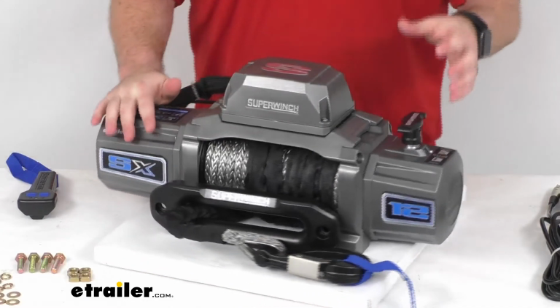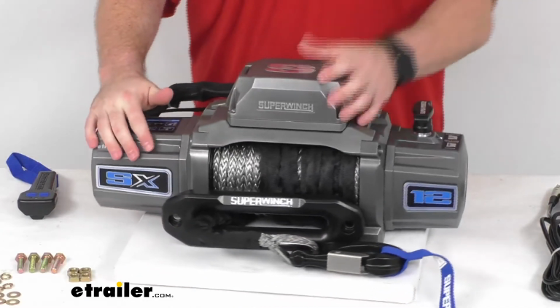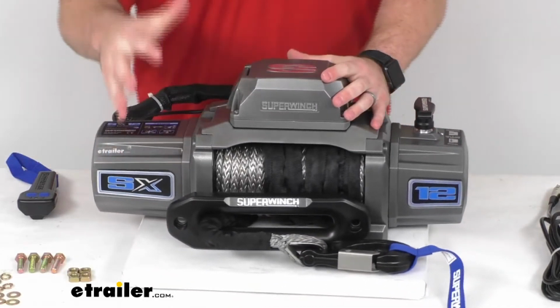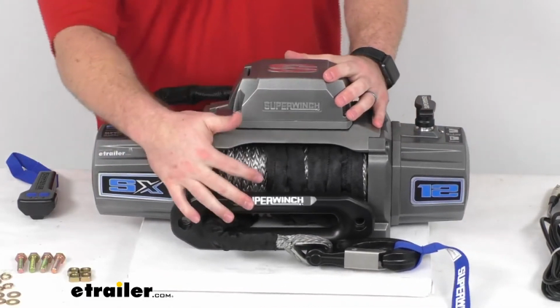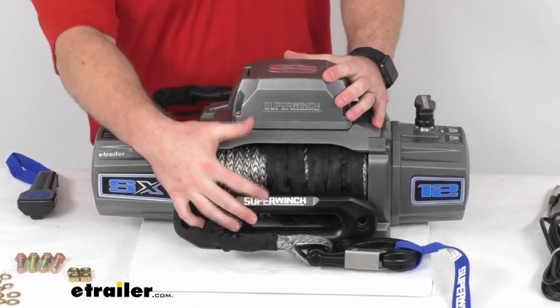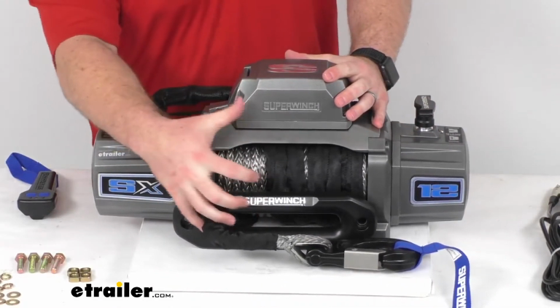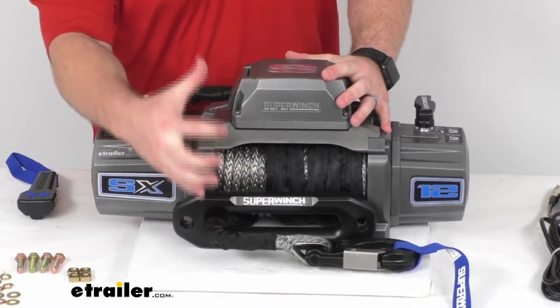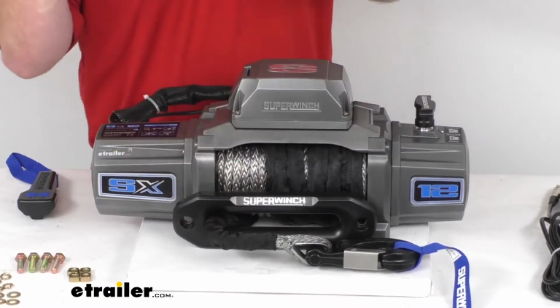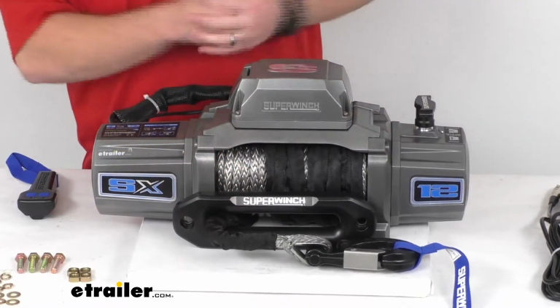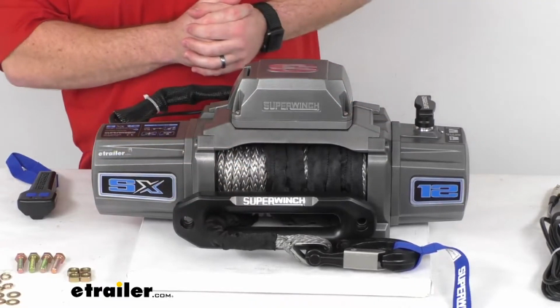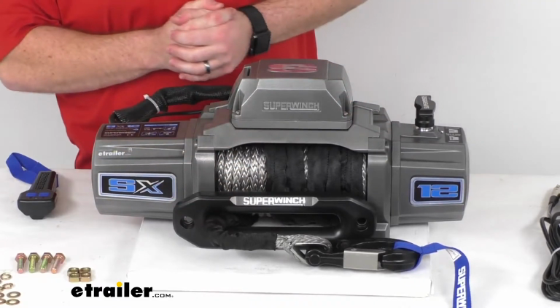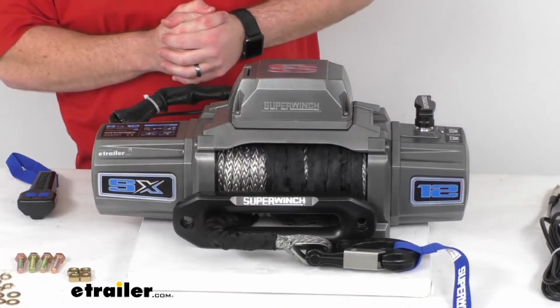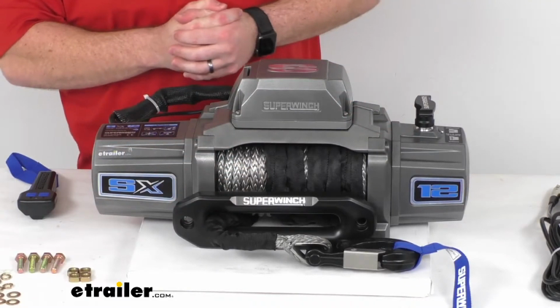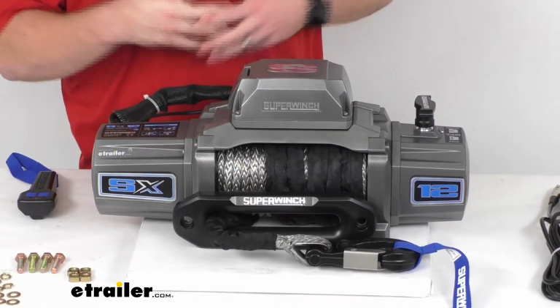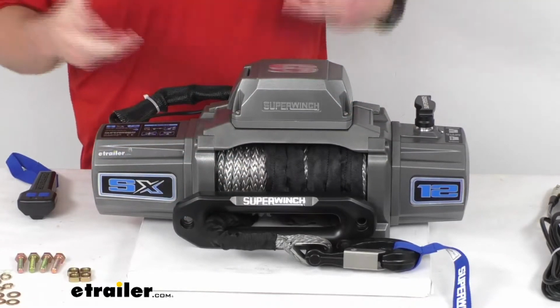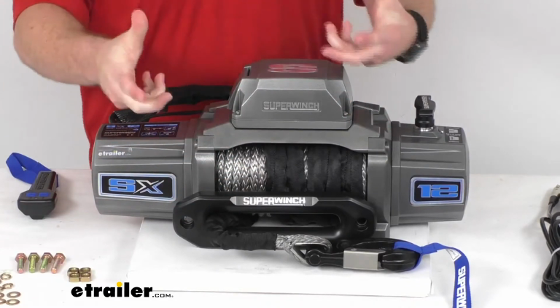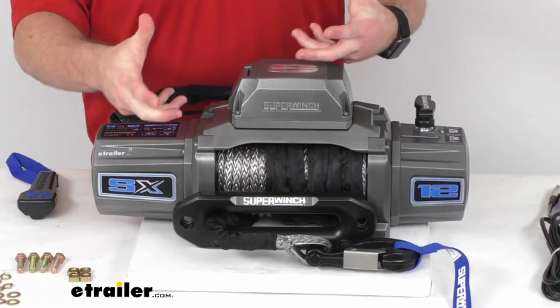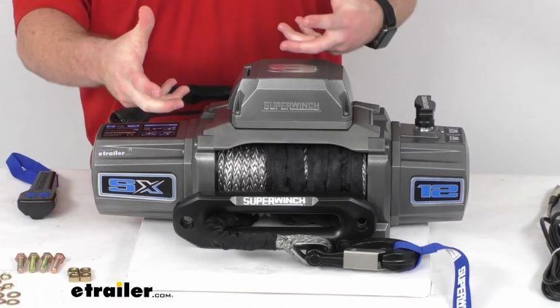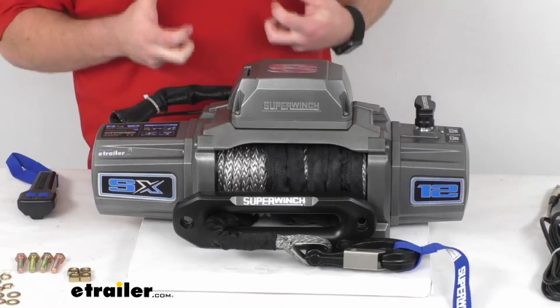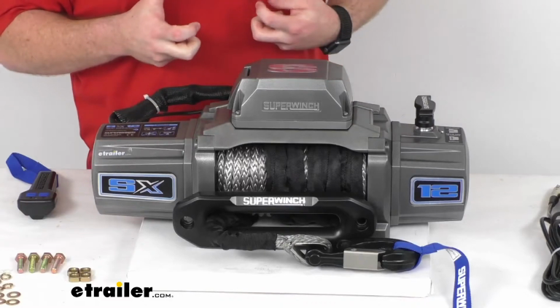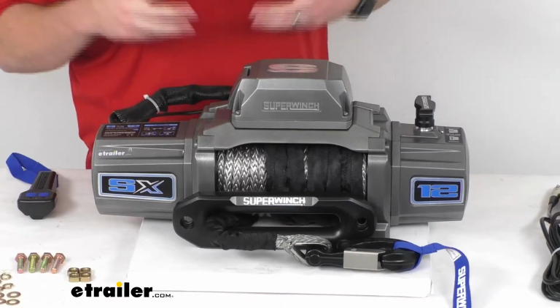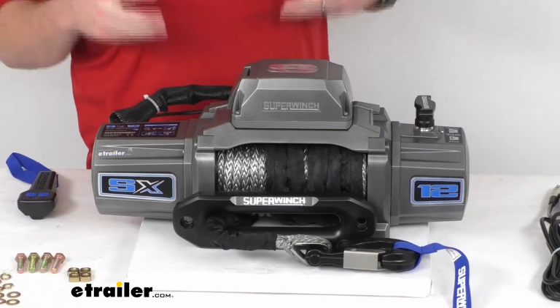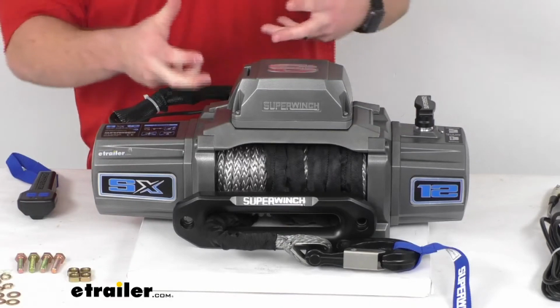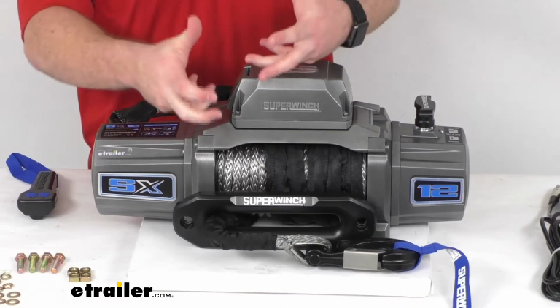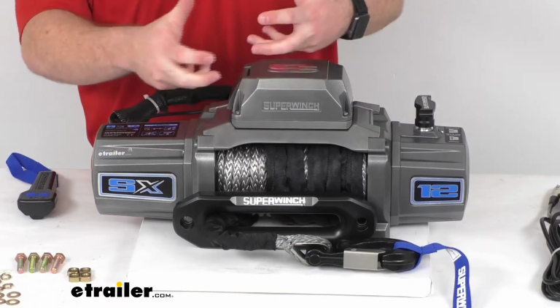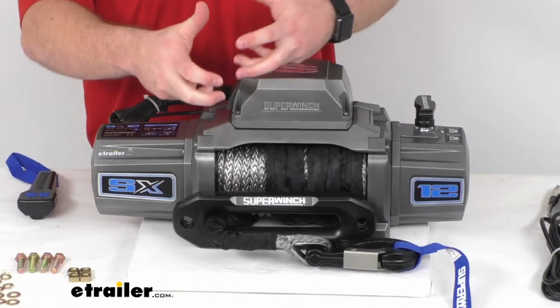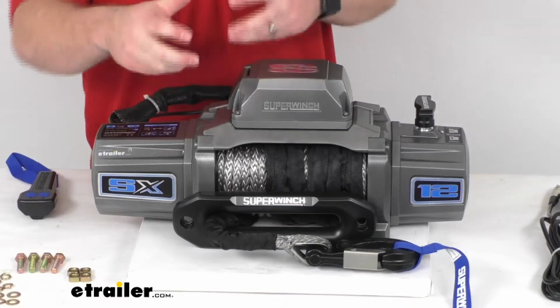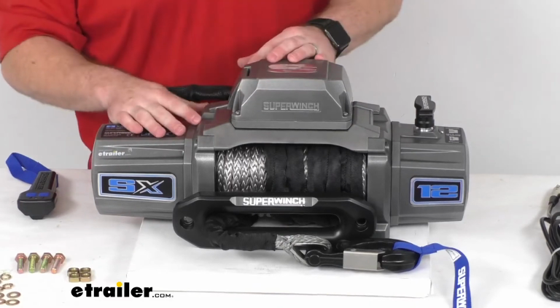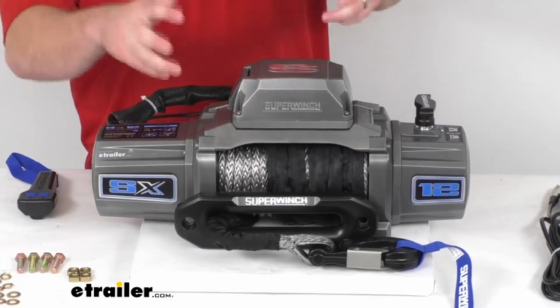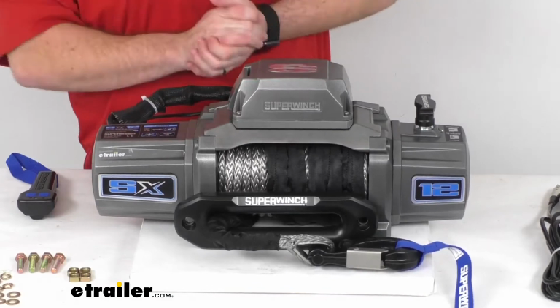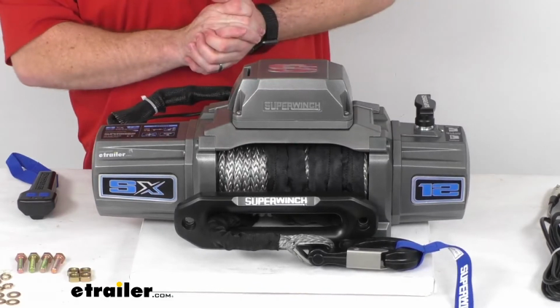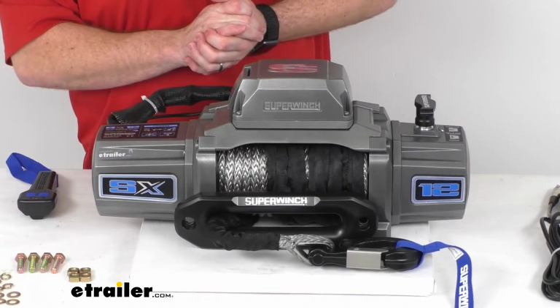This does have an automatic 100% load holding mechanical brake, so it's going to eliminate drag when you're pulling in the cable and reduce creep when you're letting the cable out, so it will hold that weight for you.